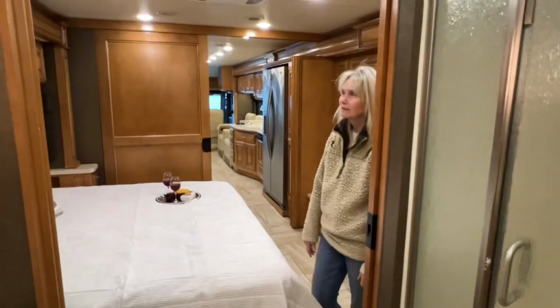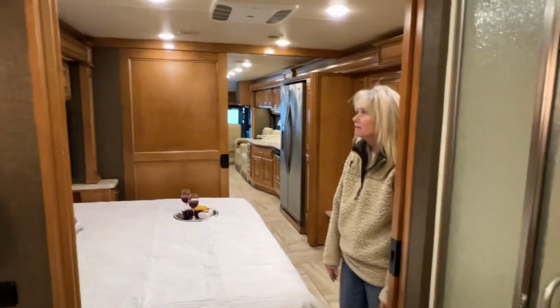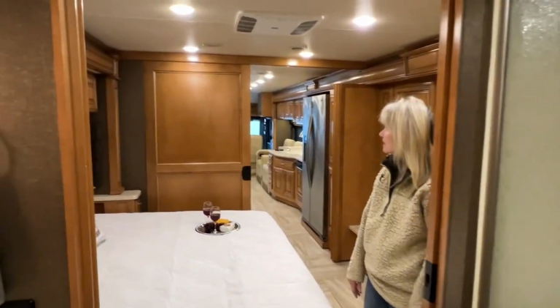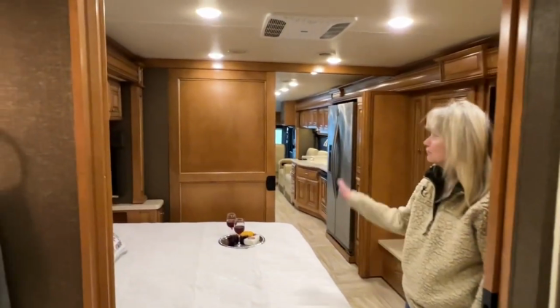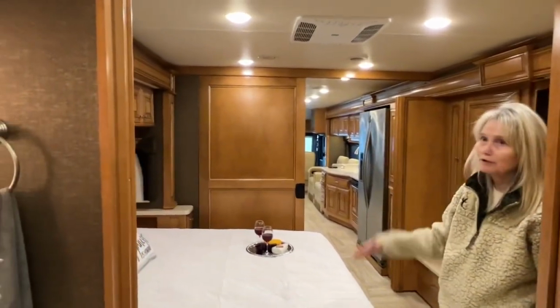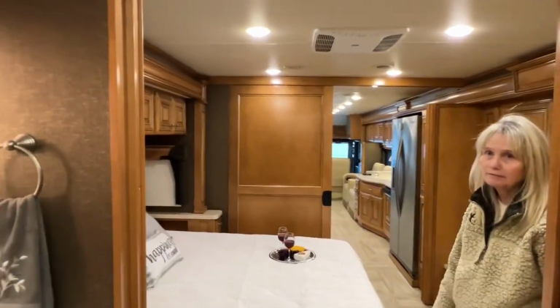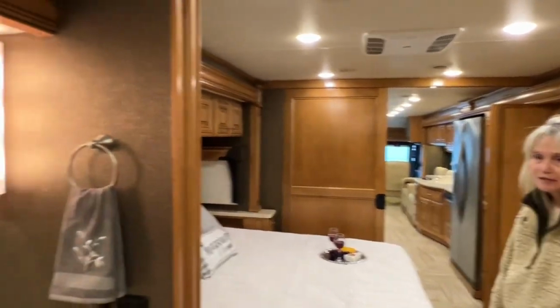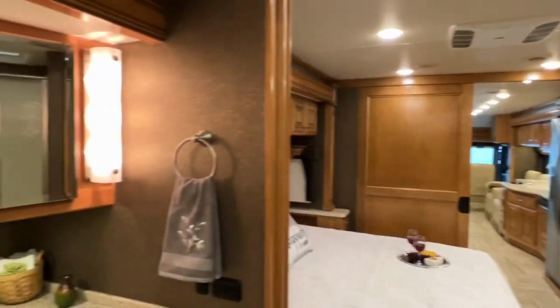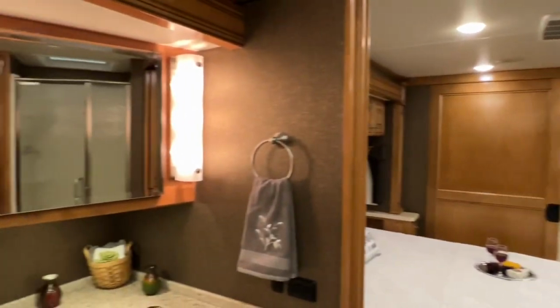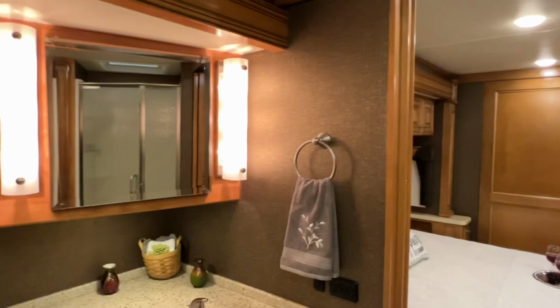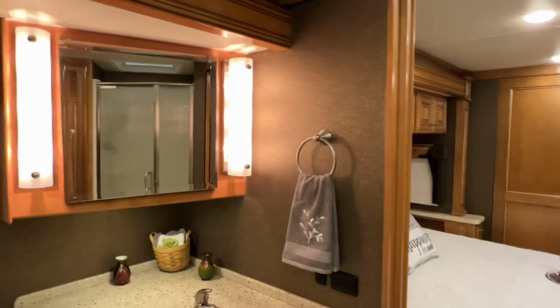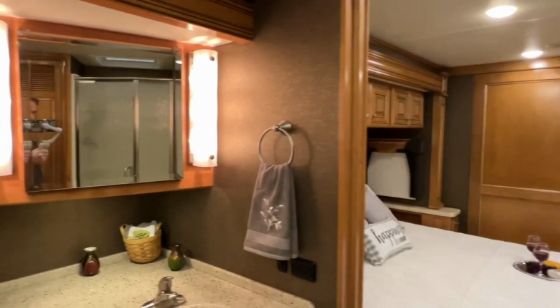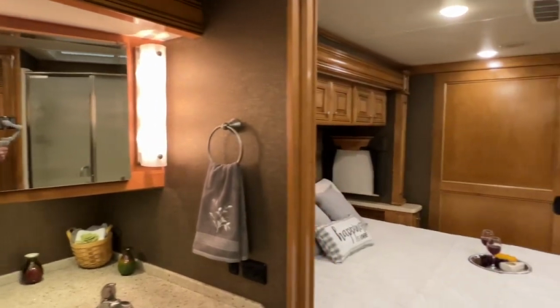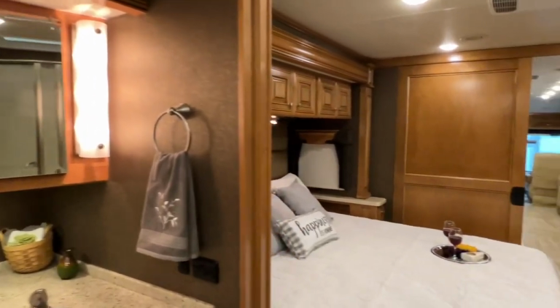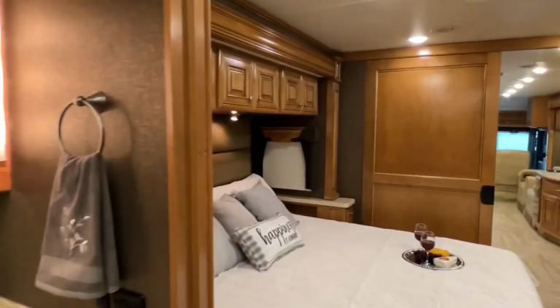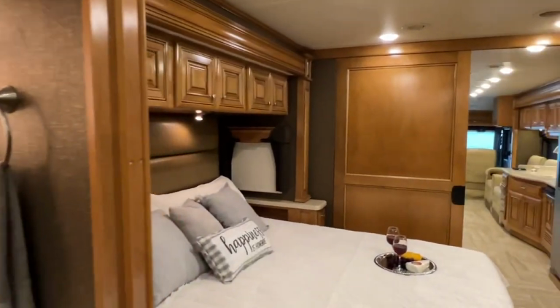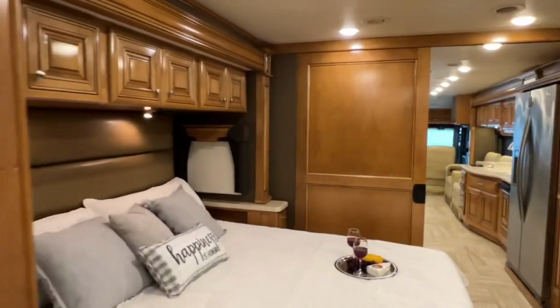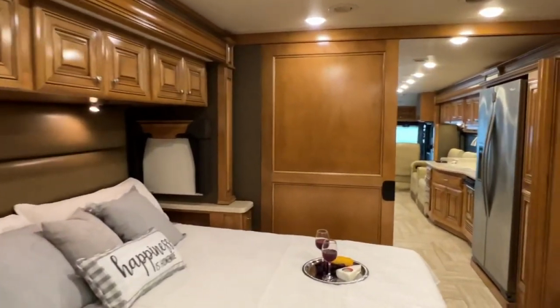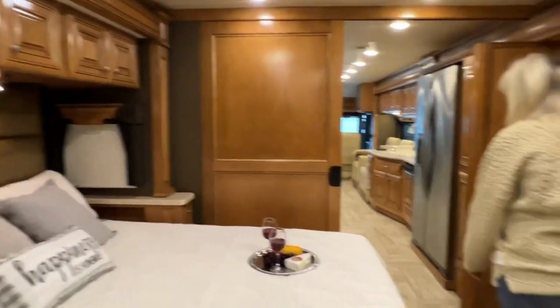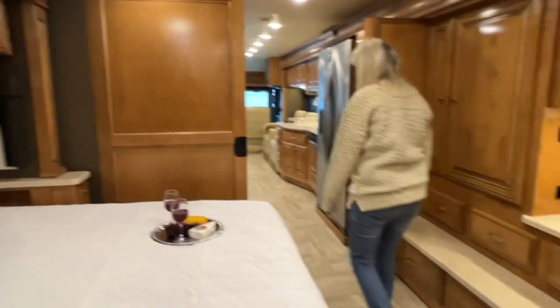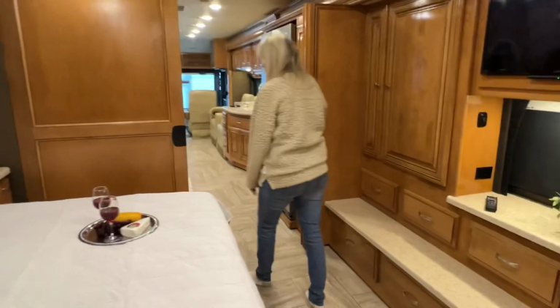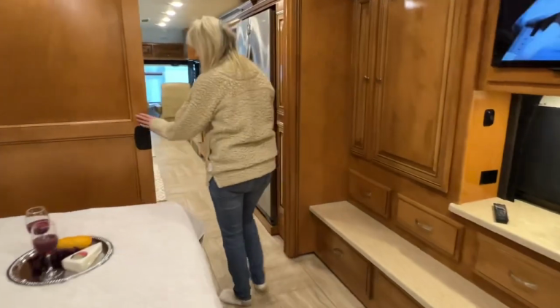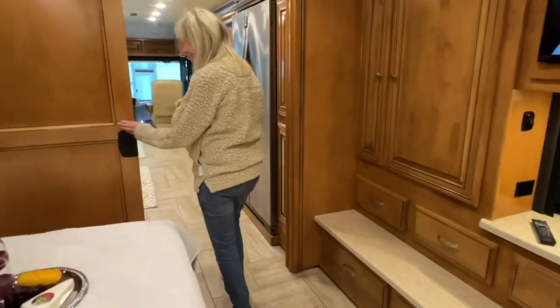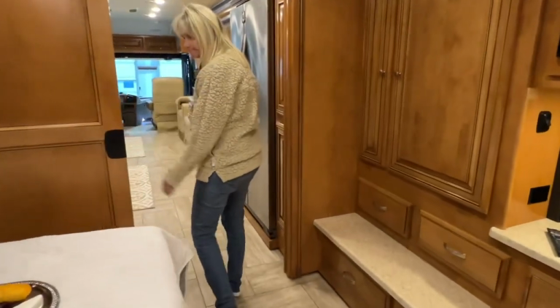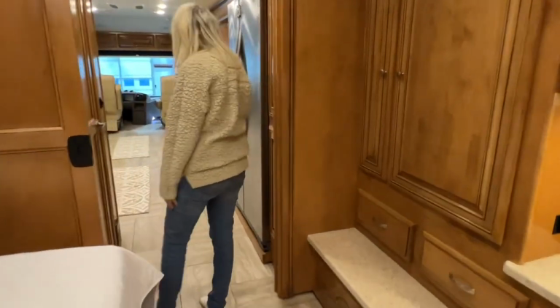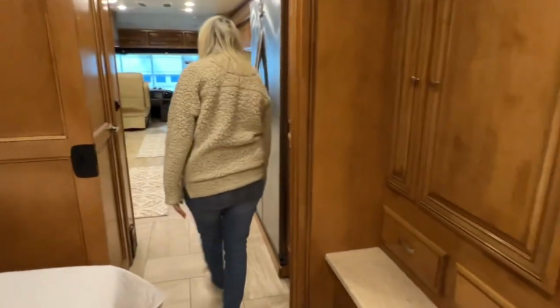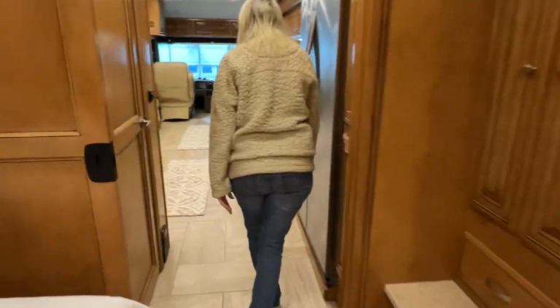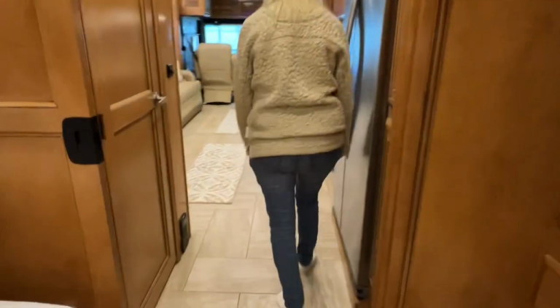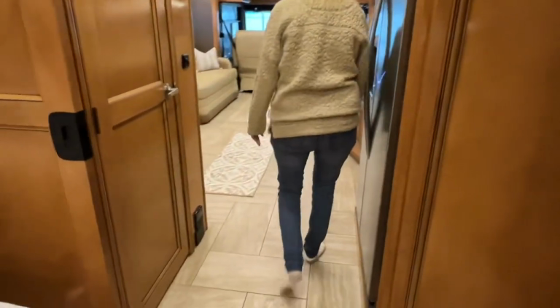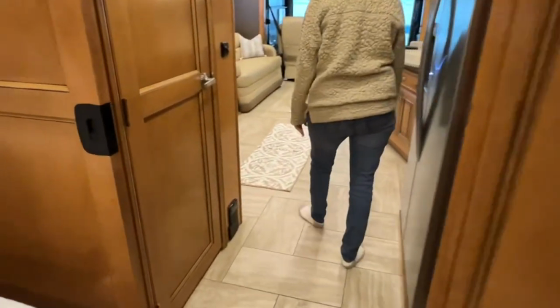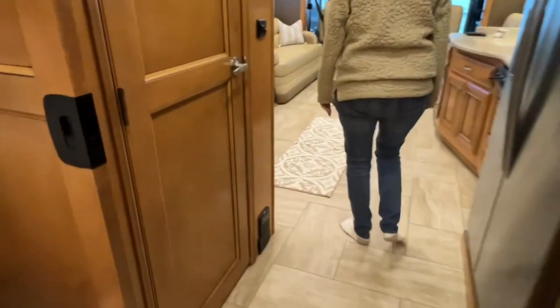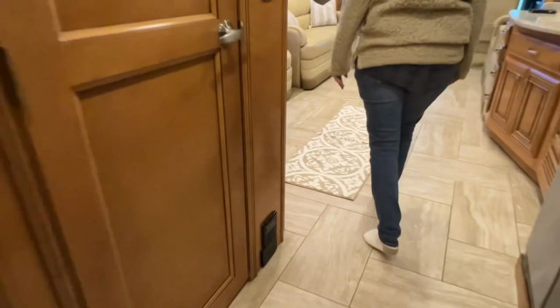I love the design on the woodwork — it's very classic. This is not going to go out of style; it won't get dated. This is a very nice motorhome — lots of room, comfortable. Got central vac here.